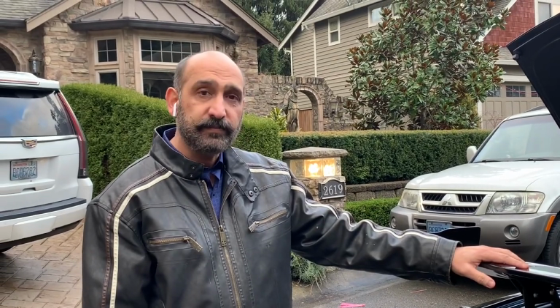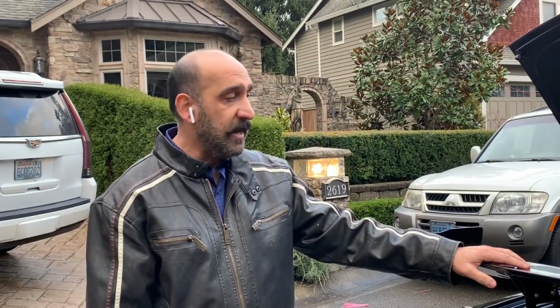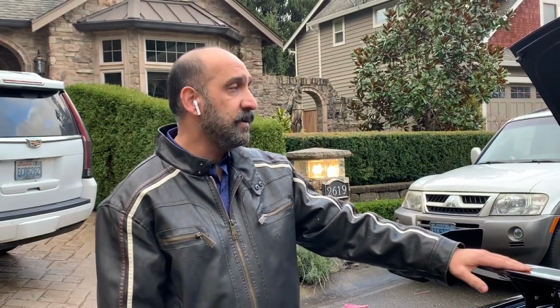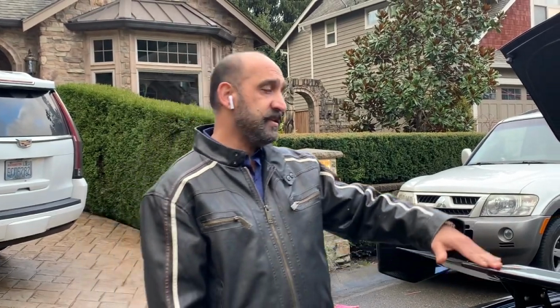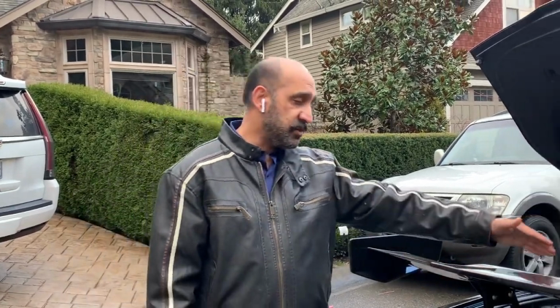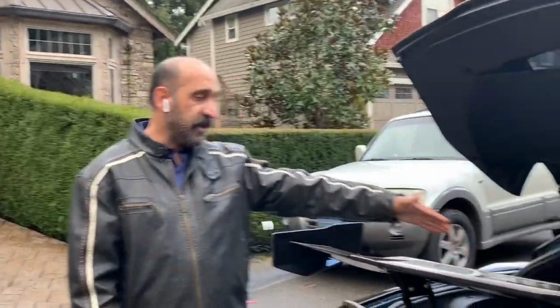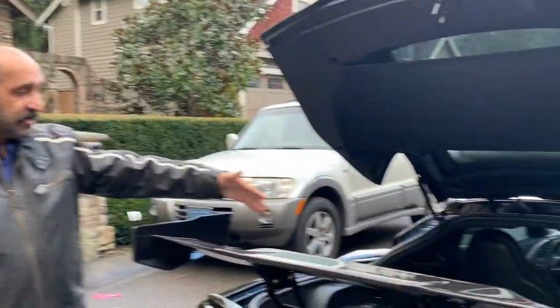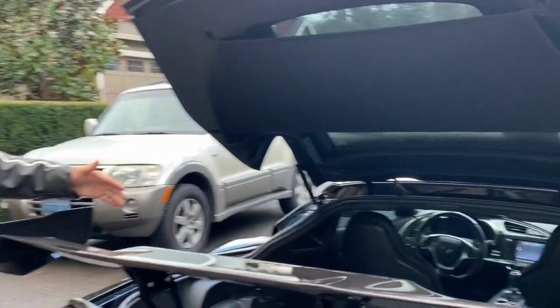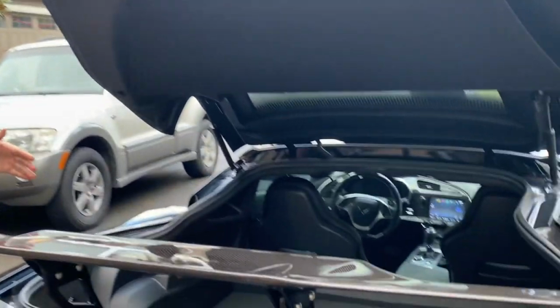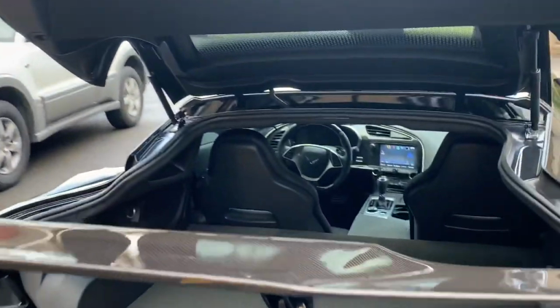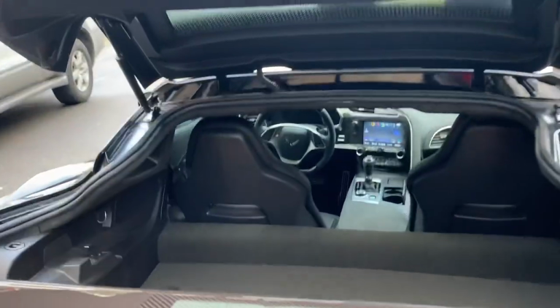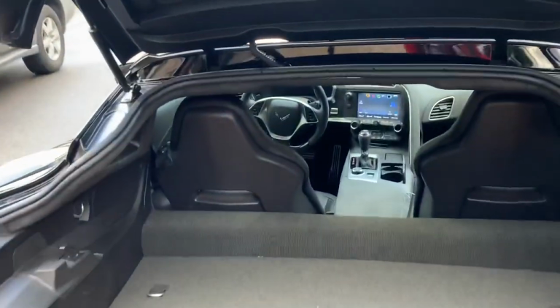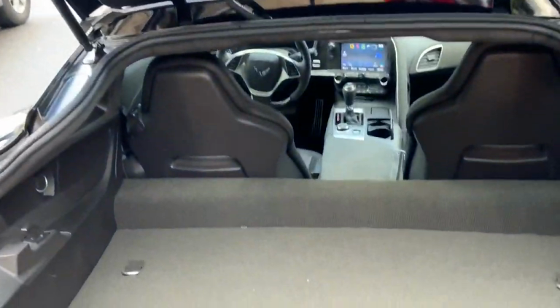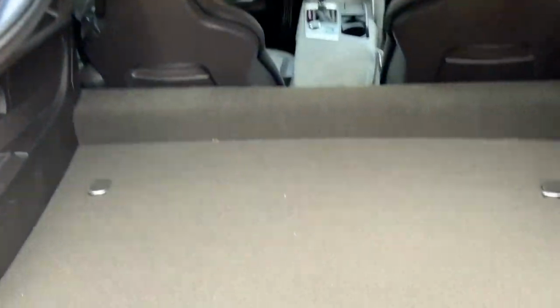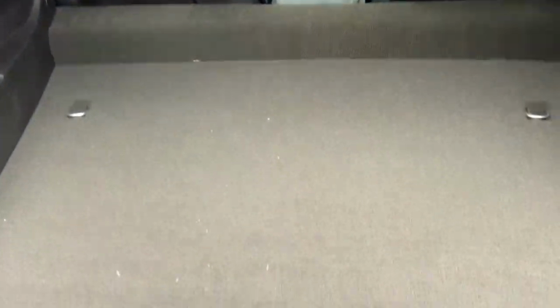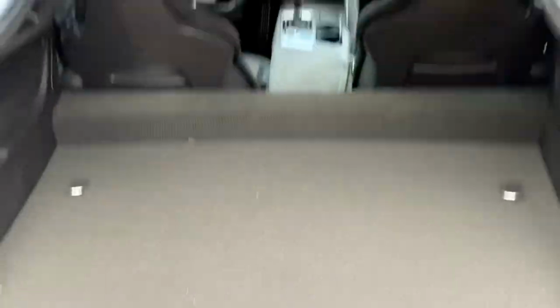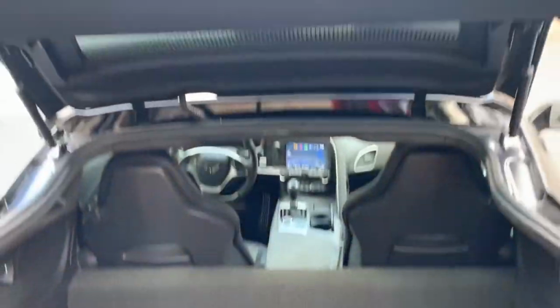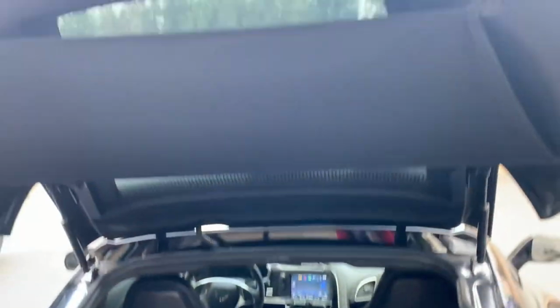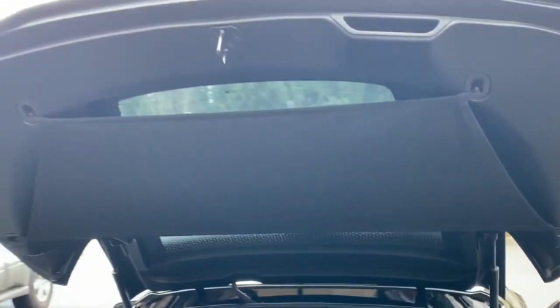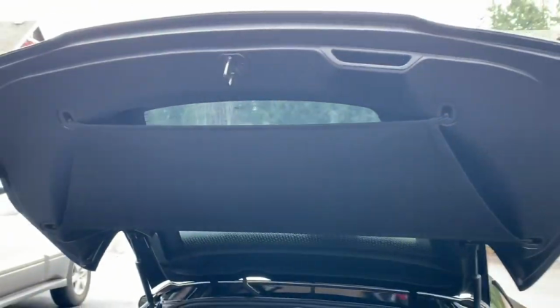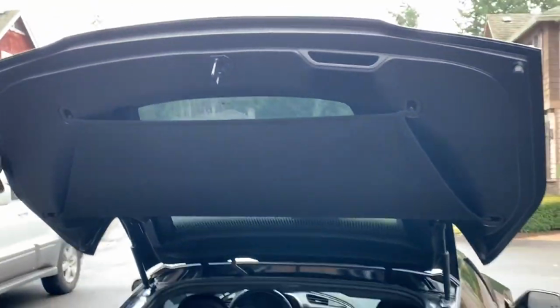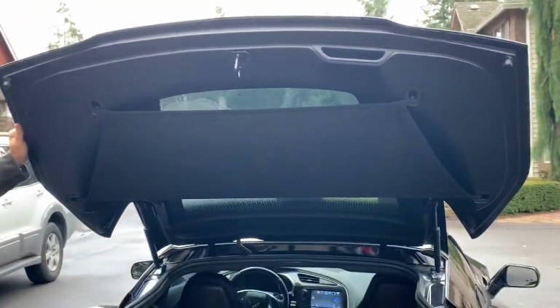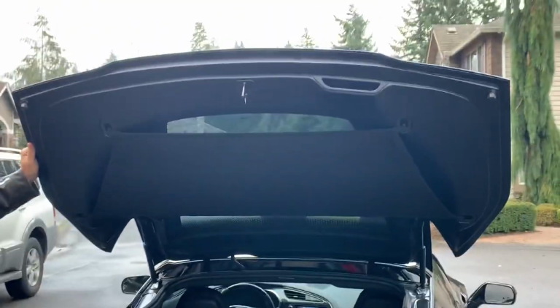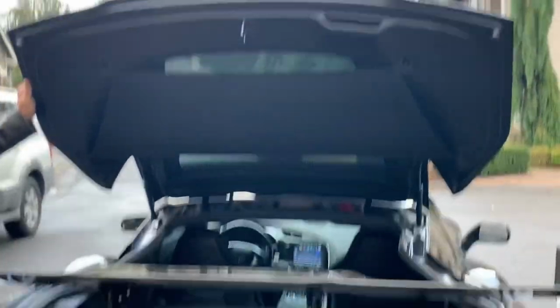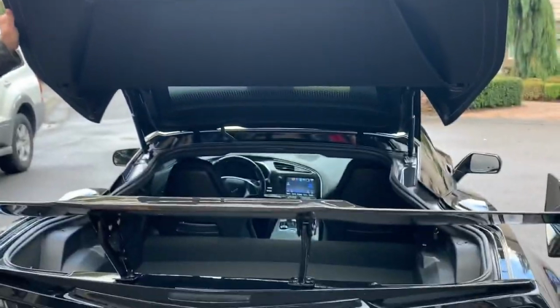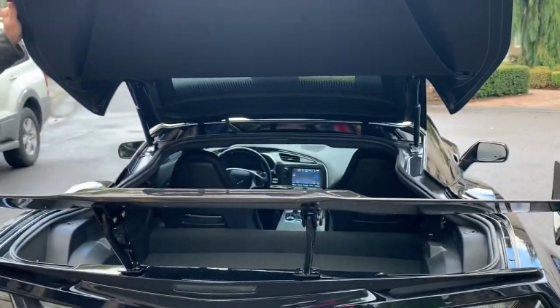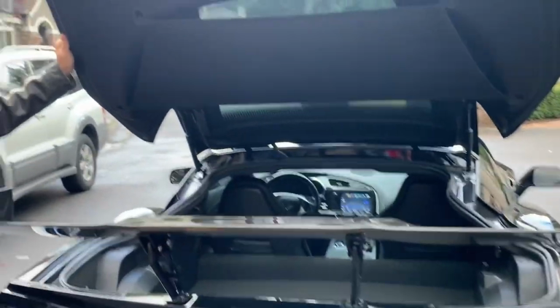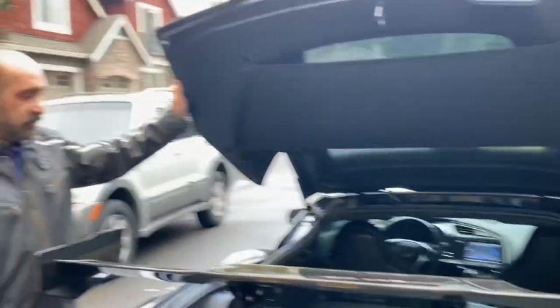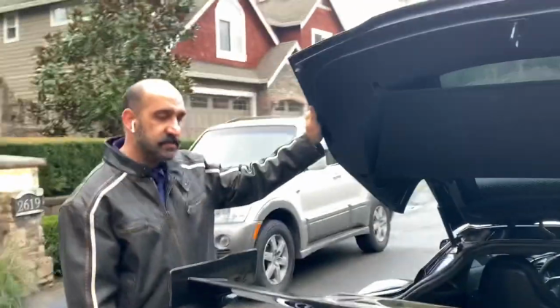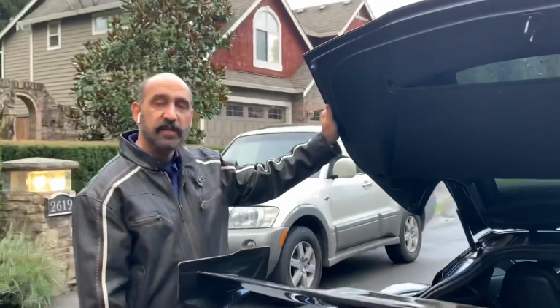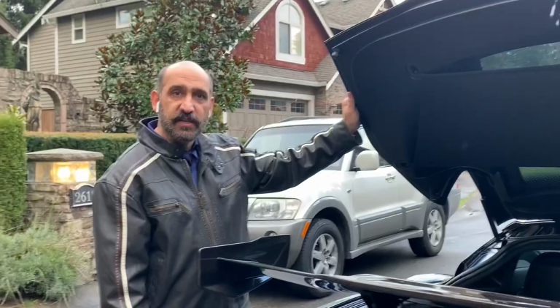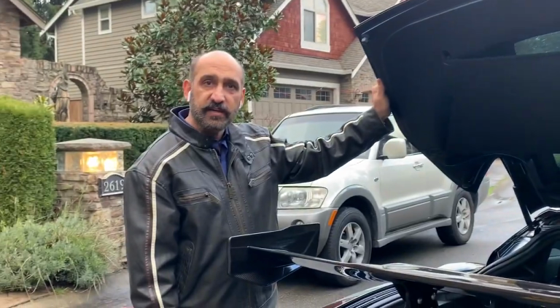And this is the trunk size — check it out in this sports luxury car. The trunk size is really big. You can fit almost two suitcases easily in that car.